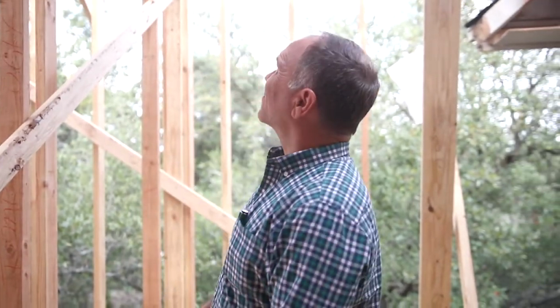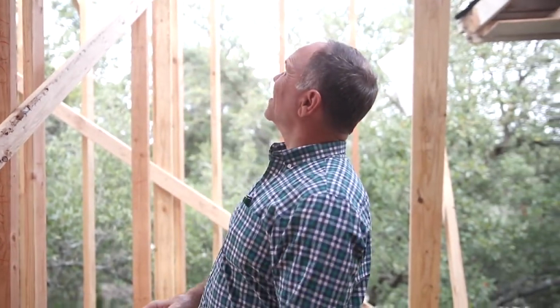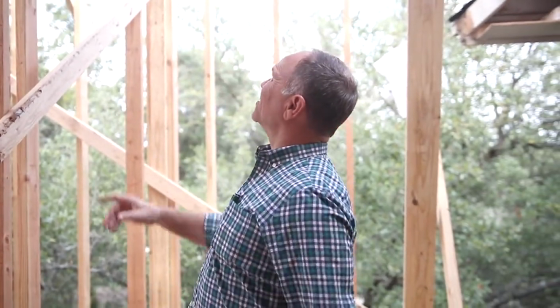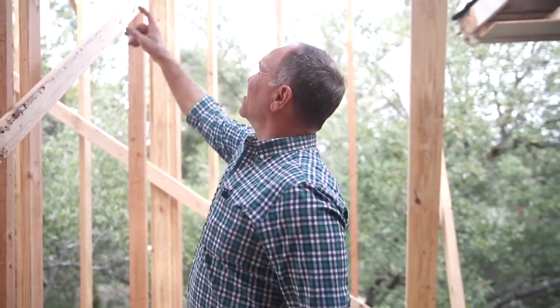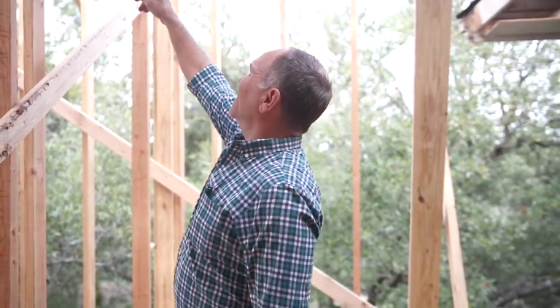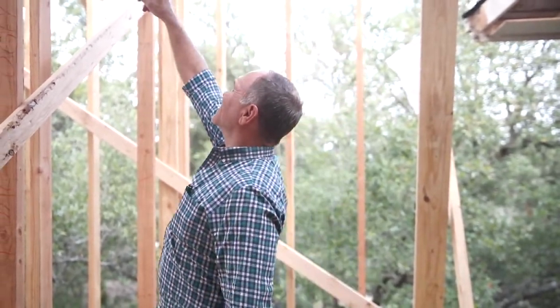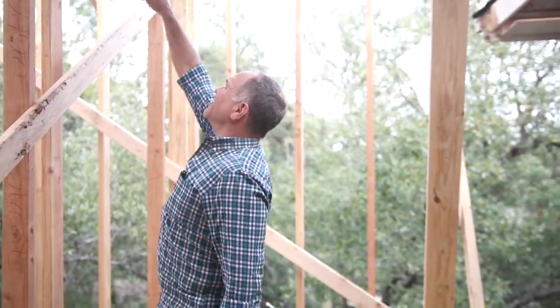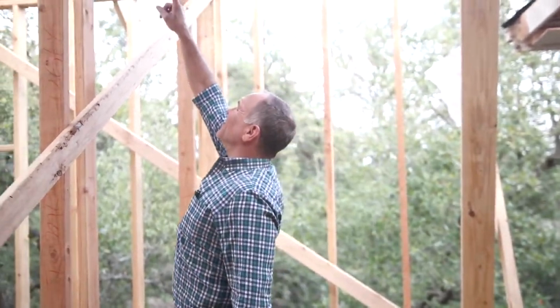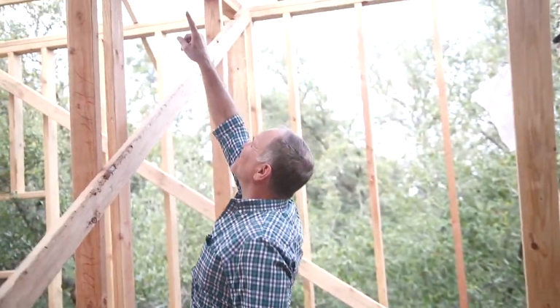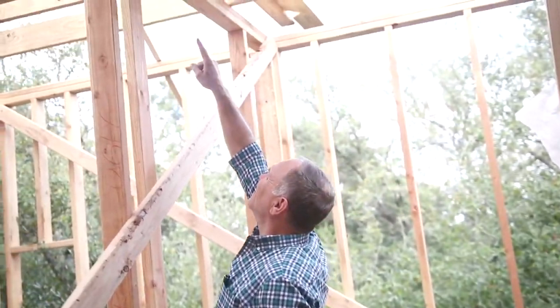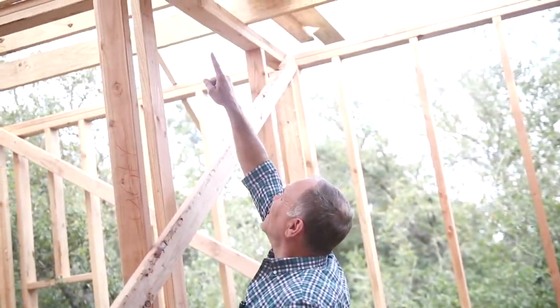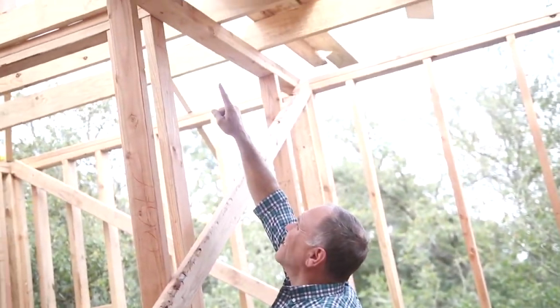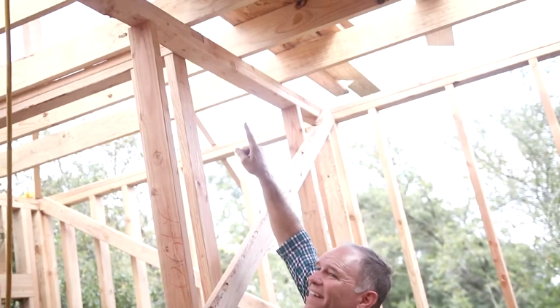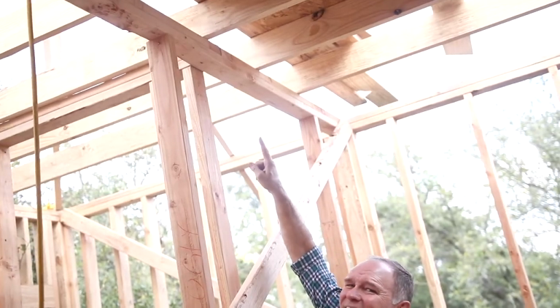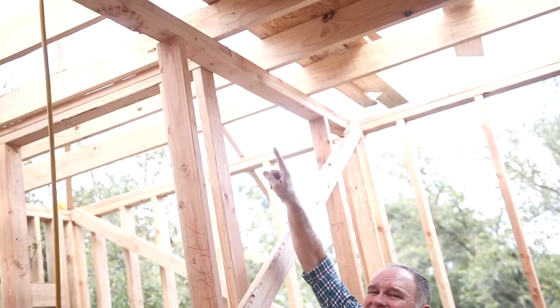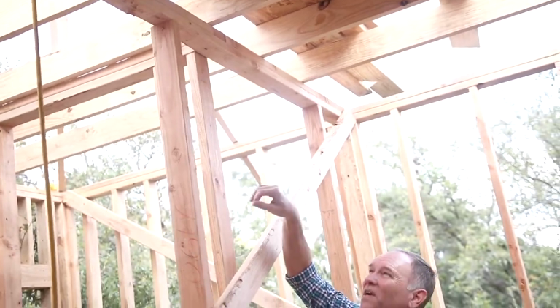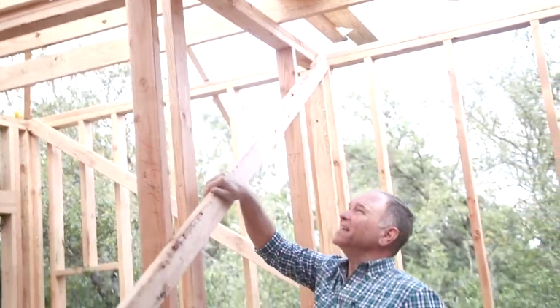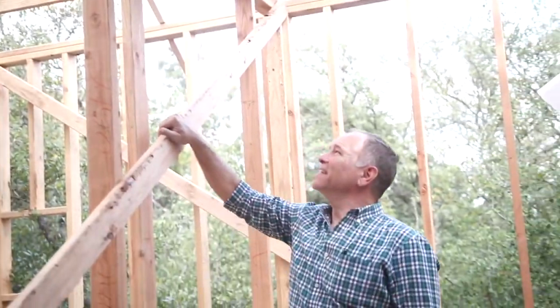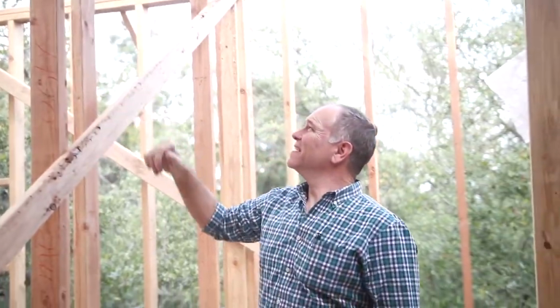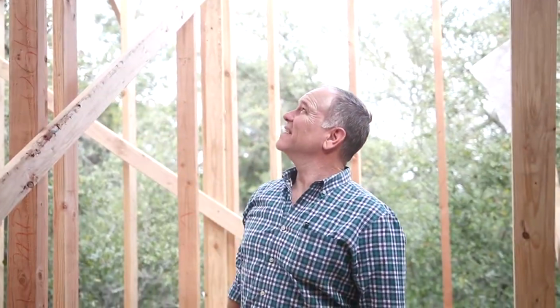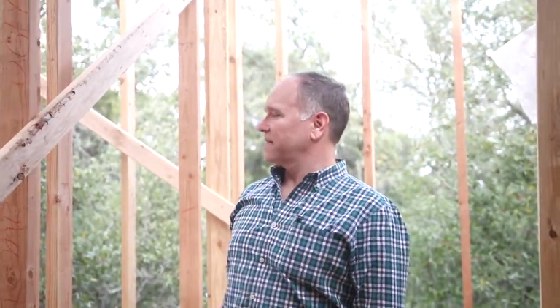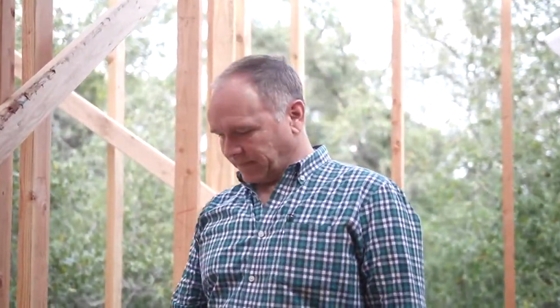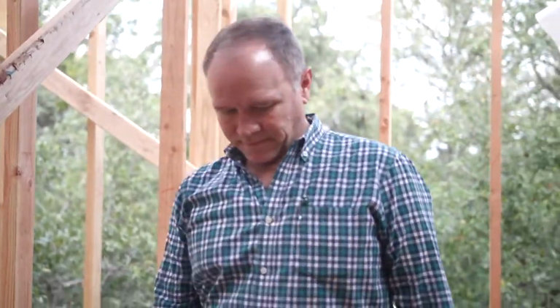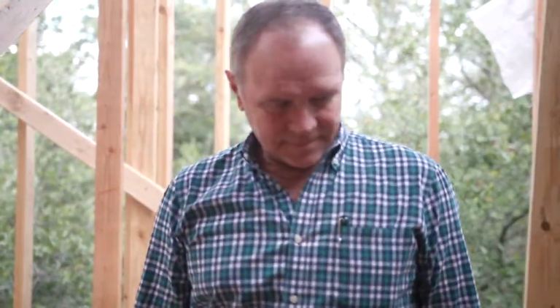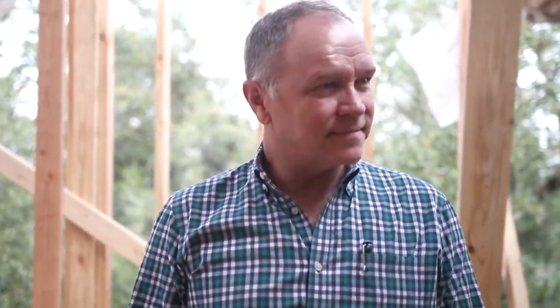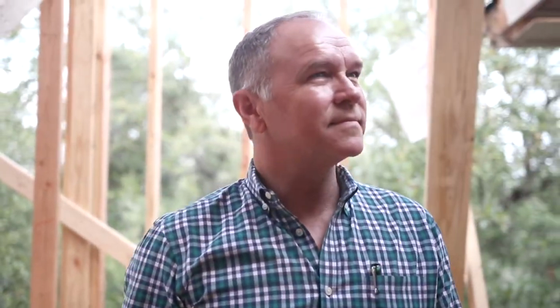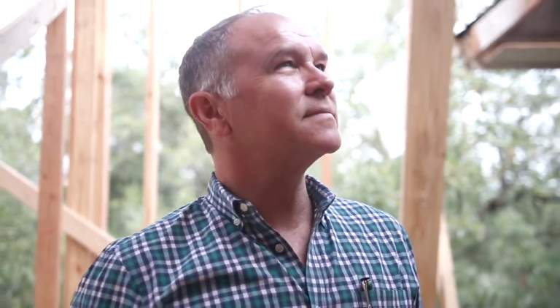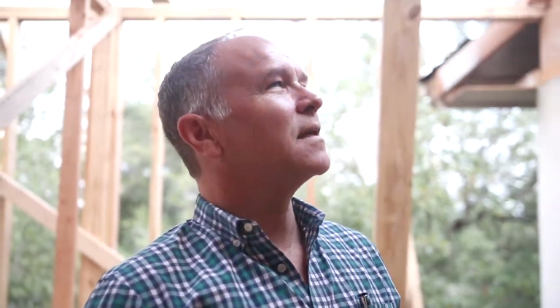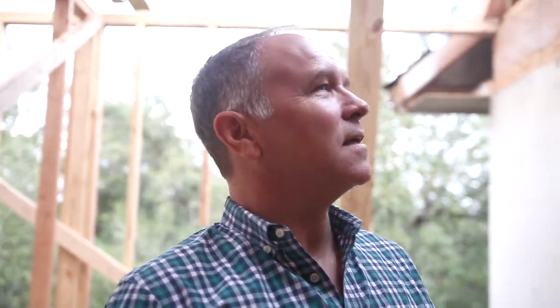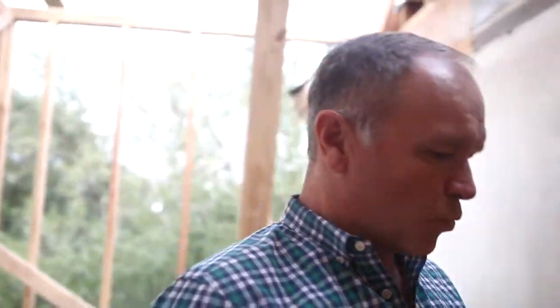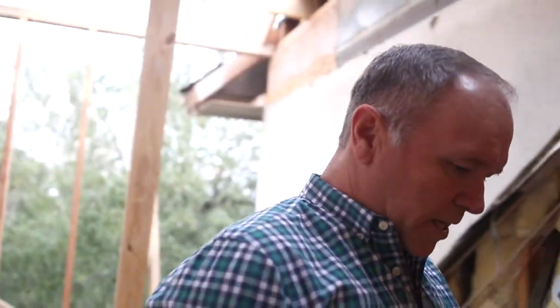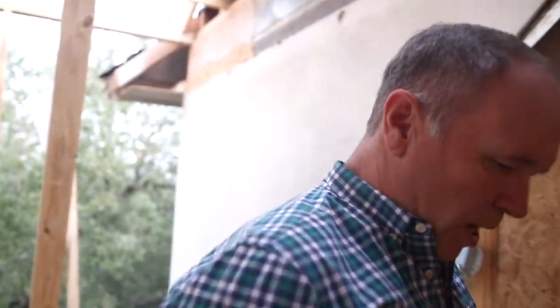Framing looks good. Look at that — look at the tightness on those. That looks great. Really good product.